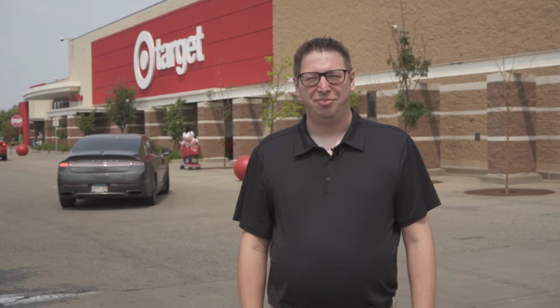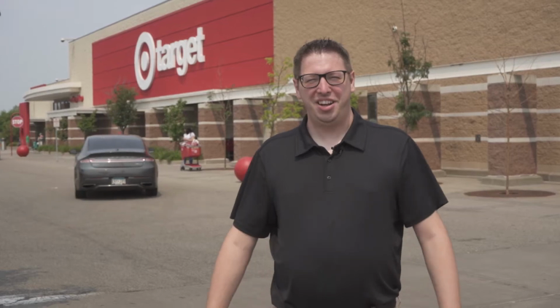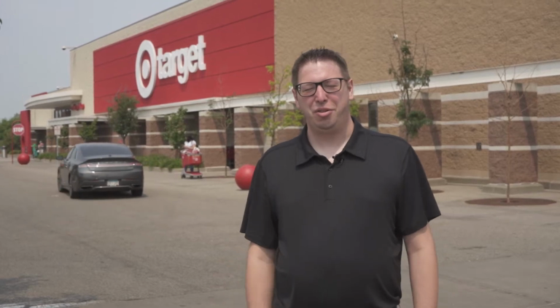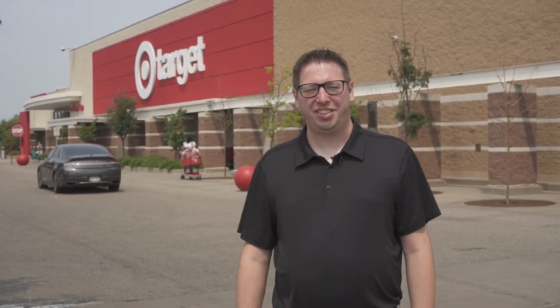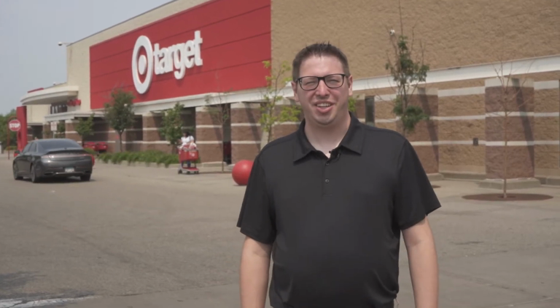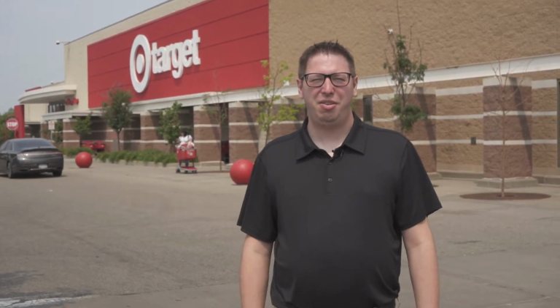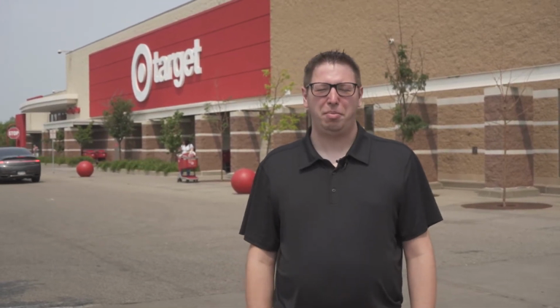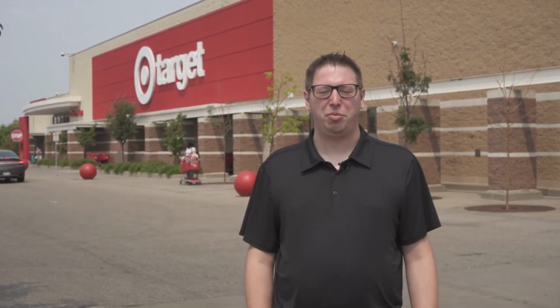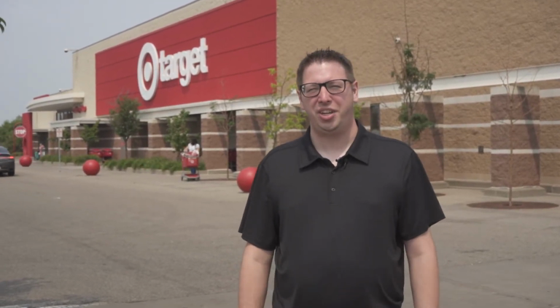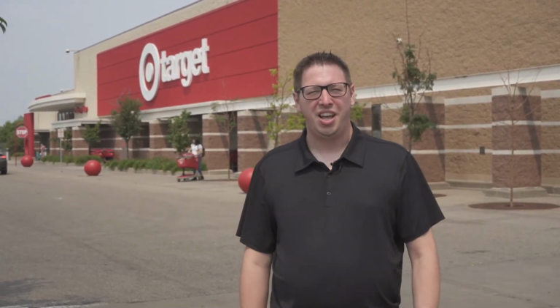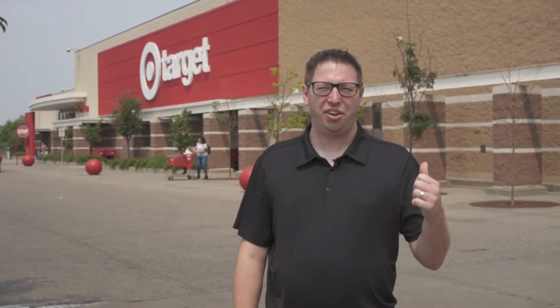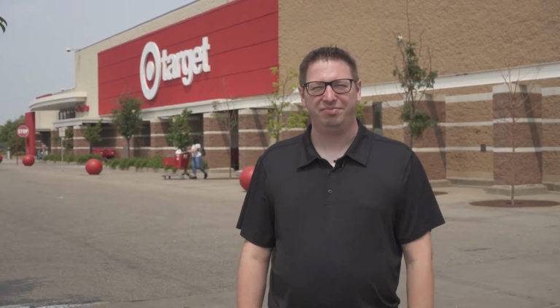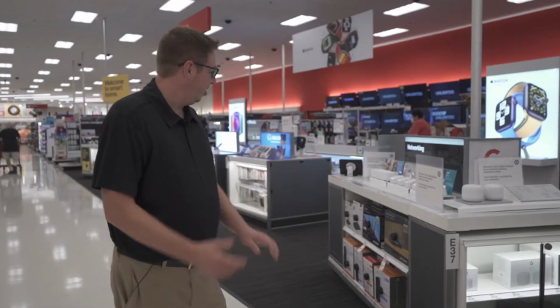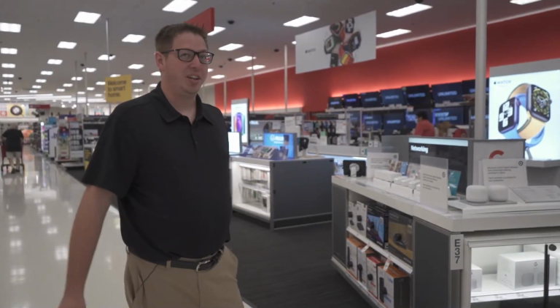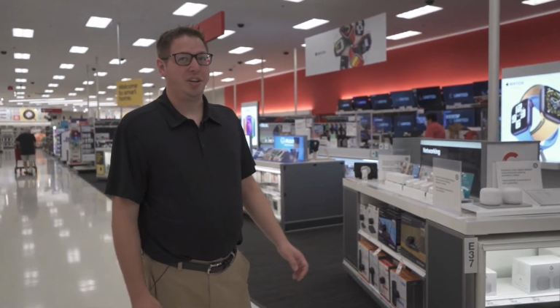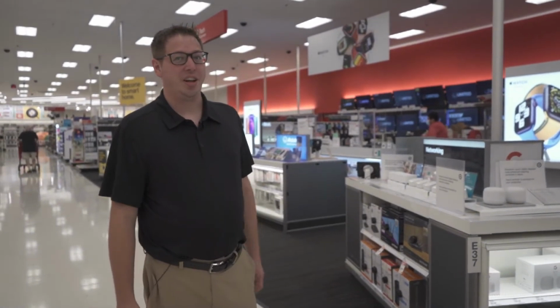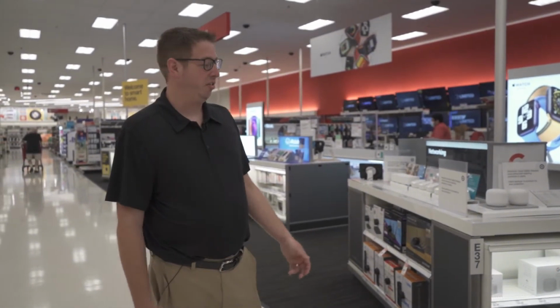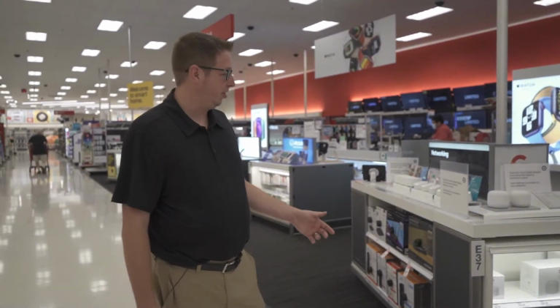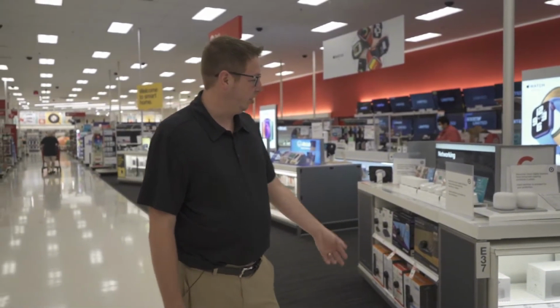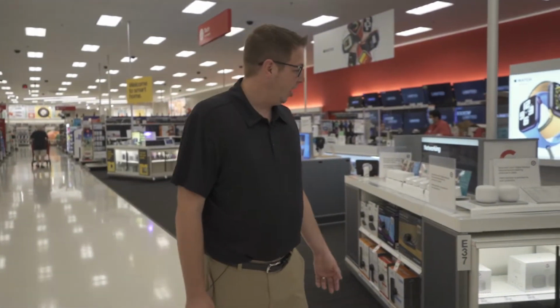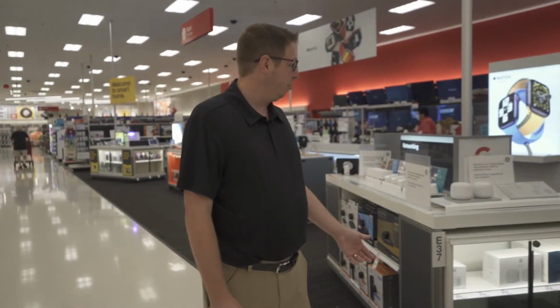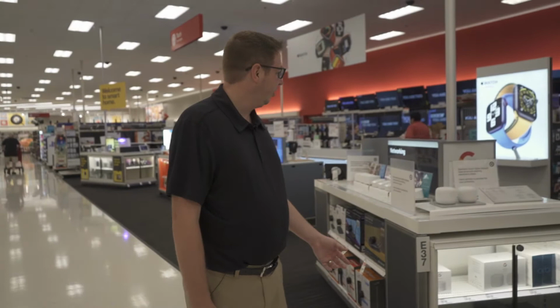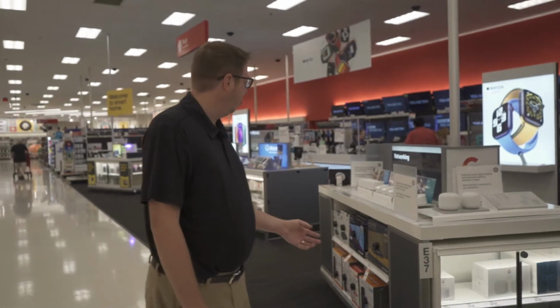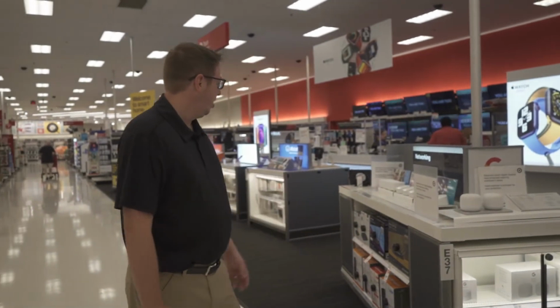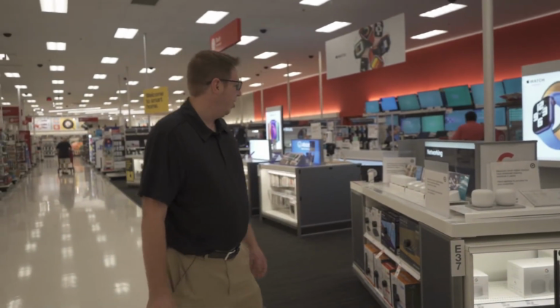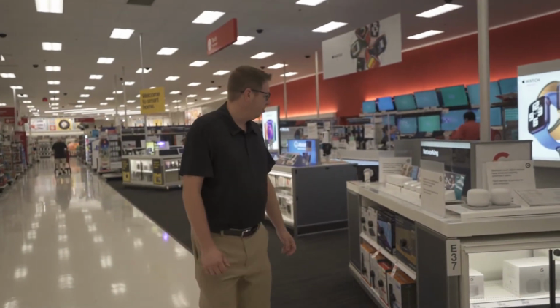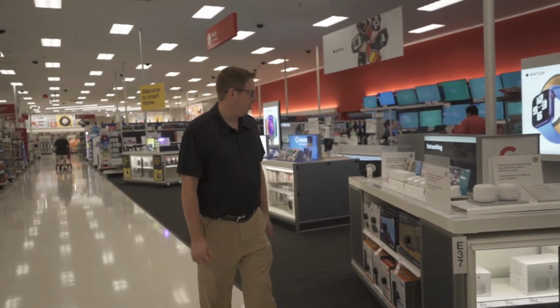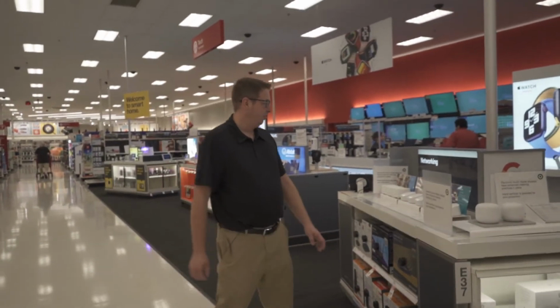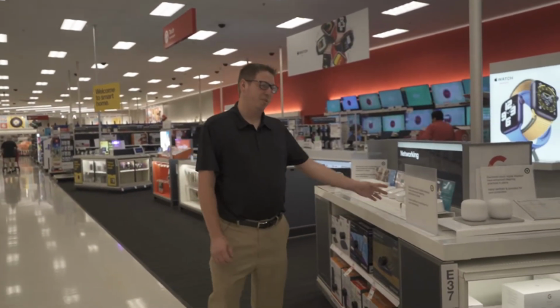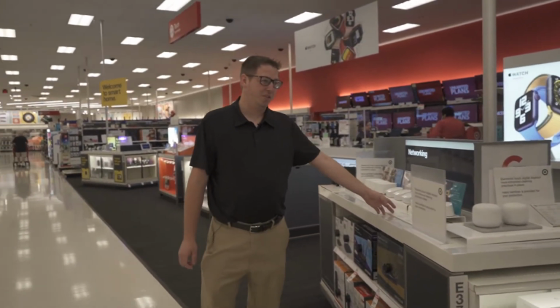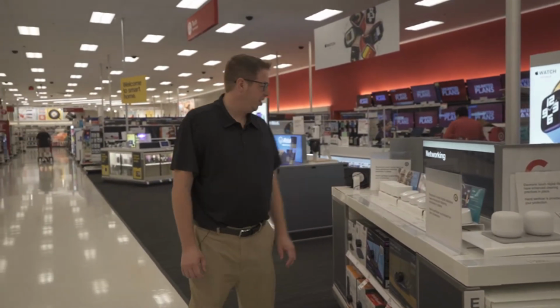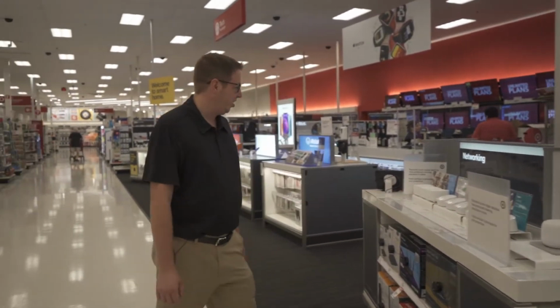Brandon here with Home Tech Decisions, and today we are shopping for smart home tech at Target. Target is going to have all the best Google and Ring products available. I do recommend the Eero mesh network, and they've got that here.